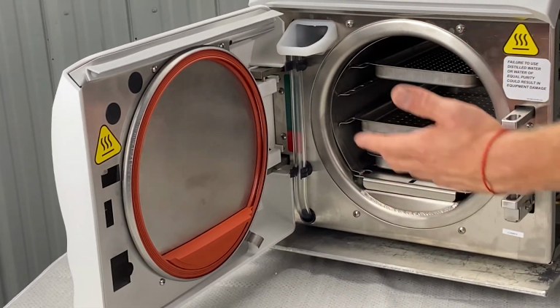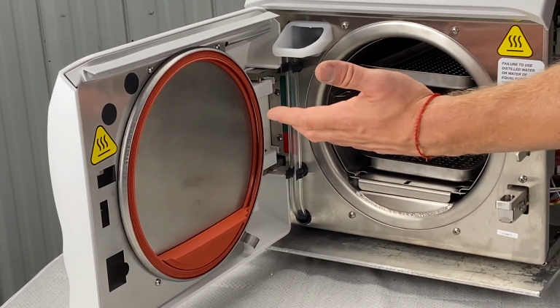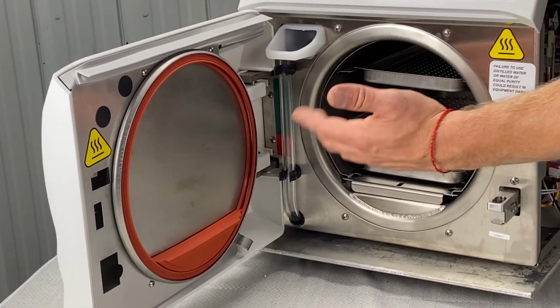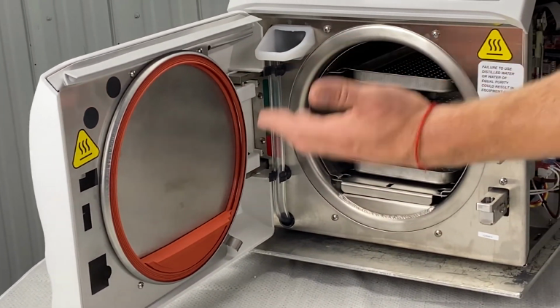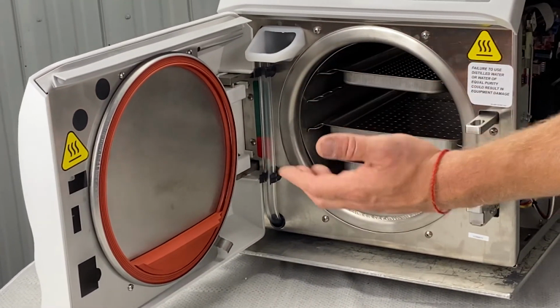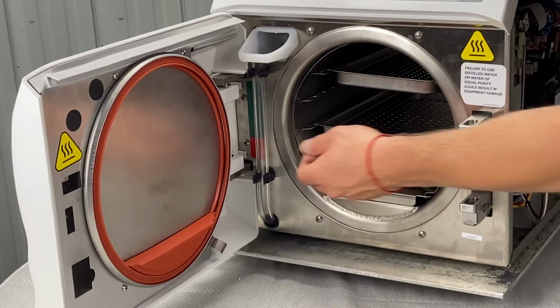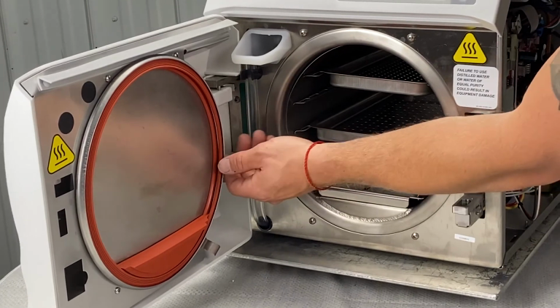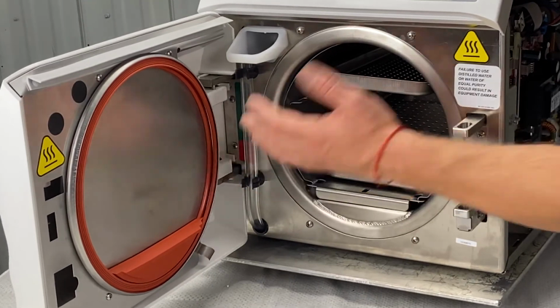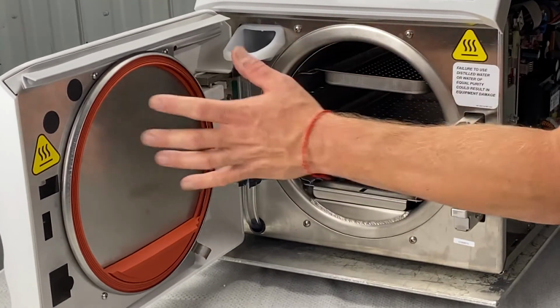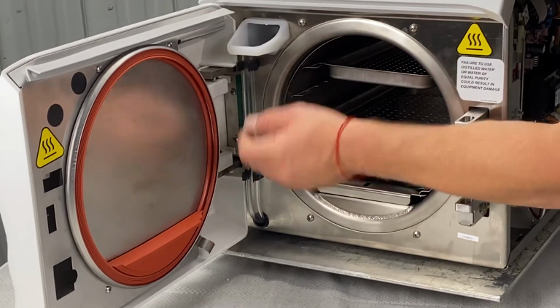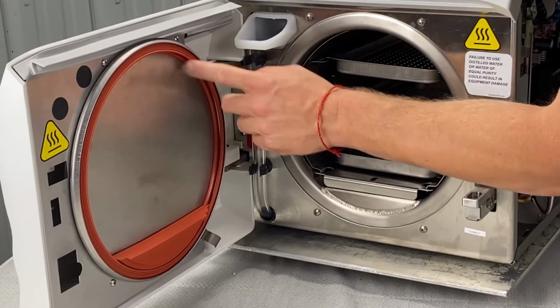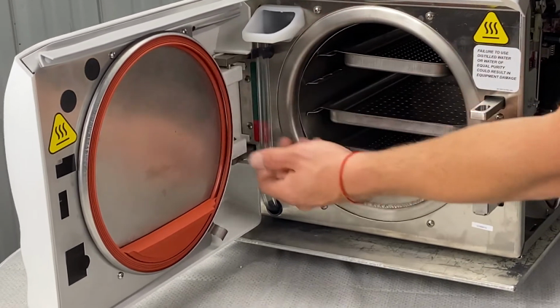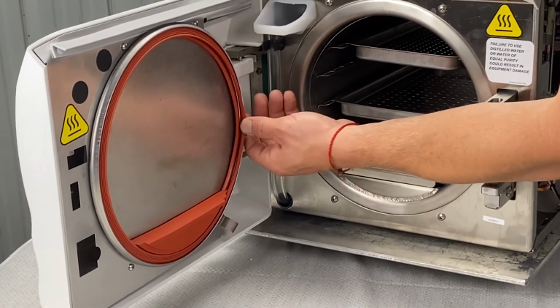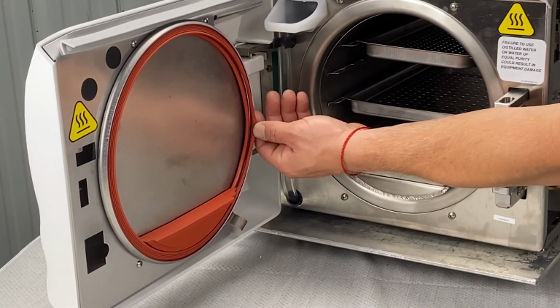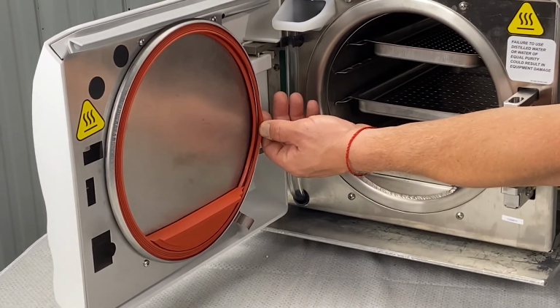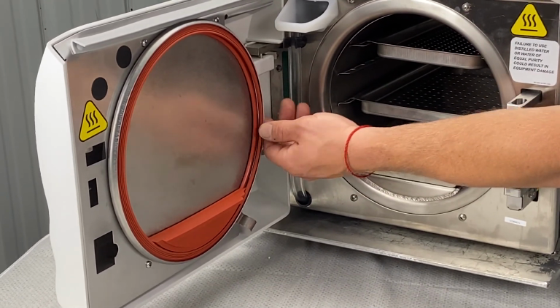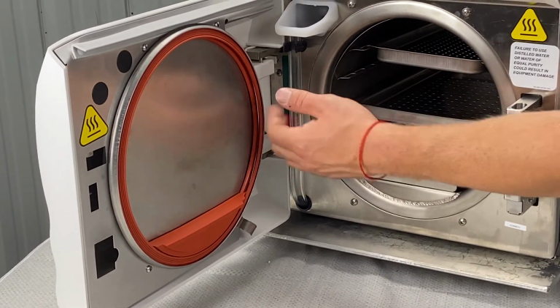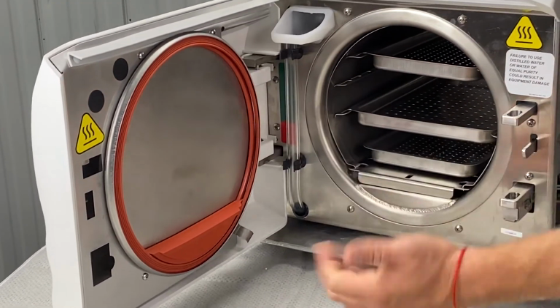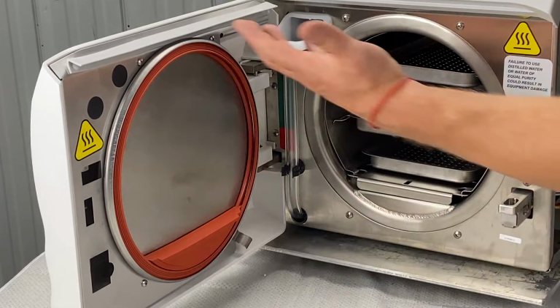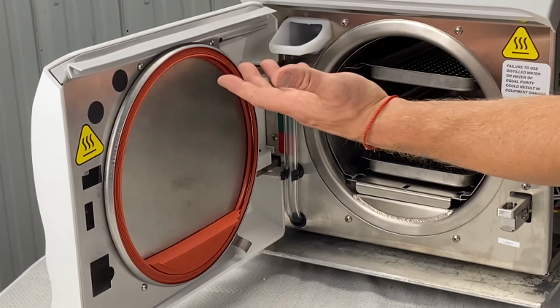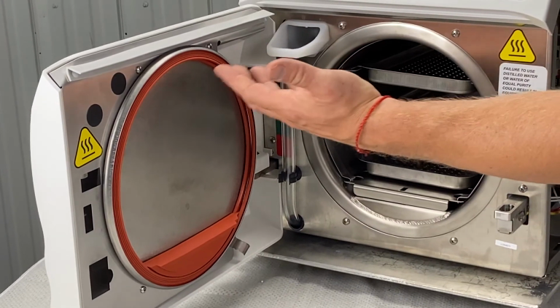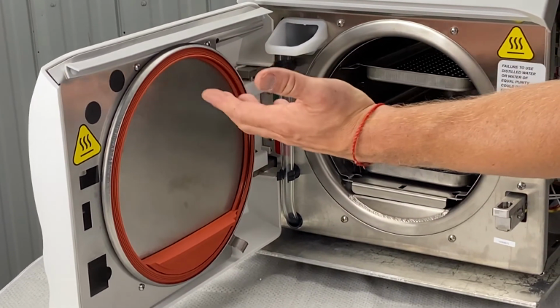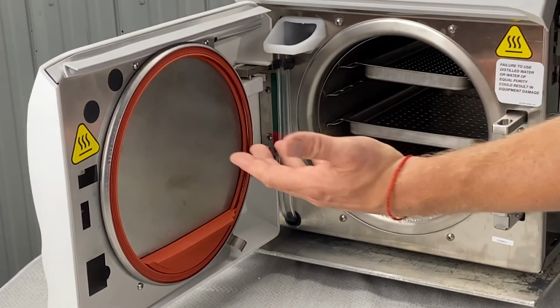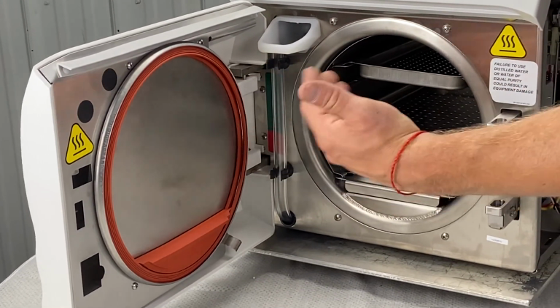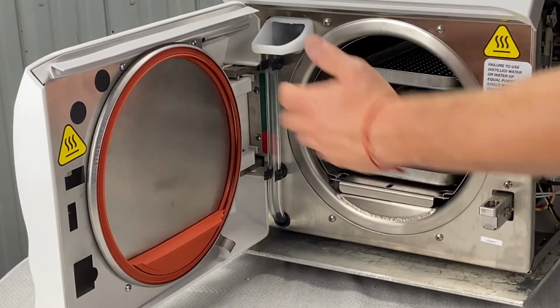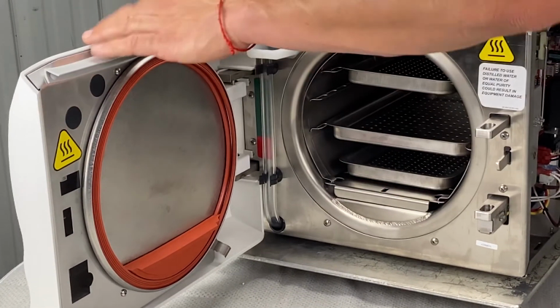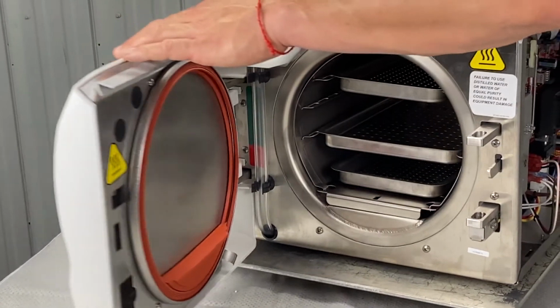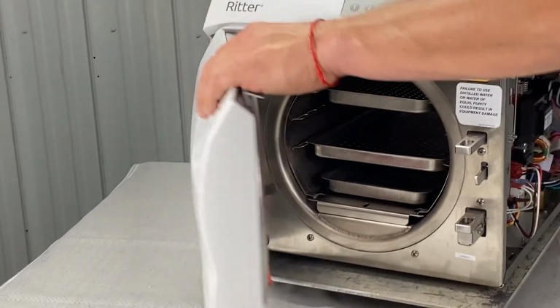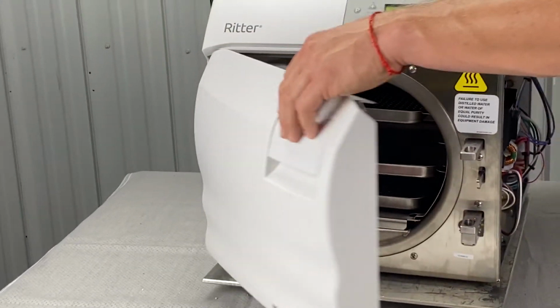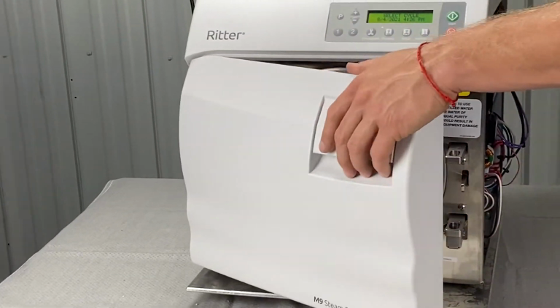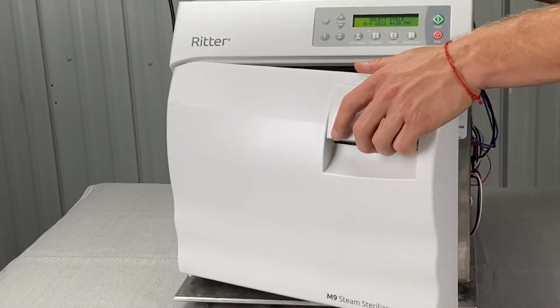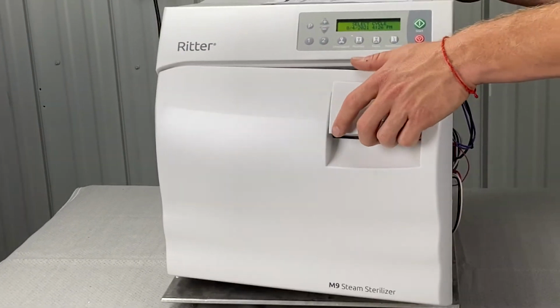If you haven't replaced the dam gasket, it's time to replace it. If you just put a new gasket in and you have a ring with it, take the ring out and run the new gasket to see if it leaks that way — your ring might've been bad. We can help you out with that.